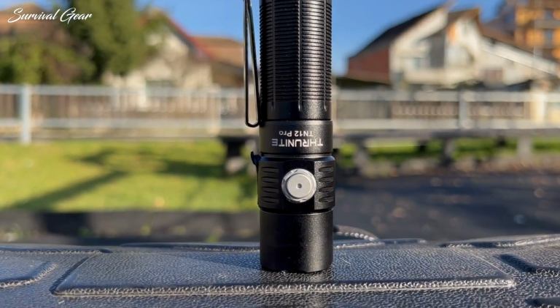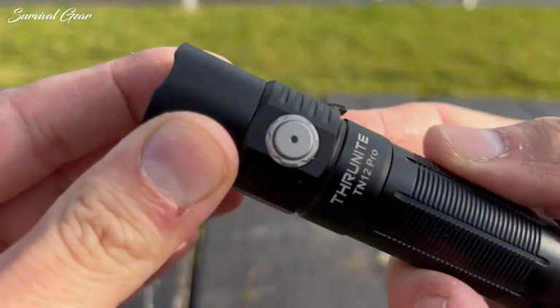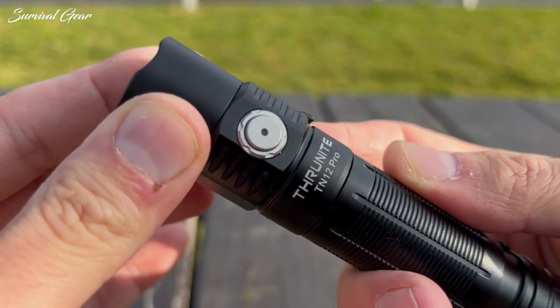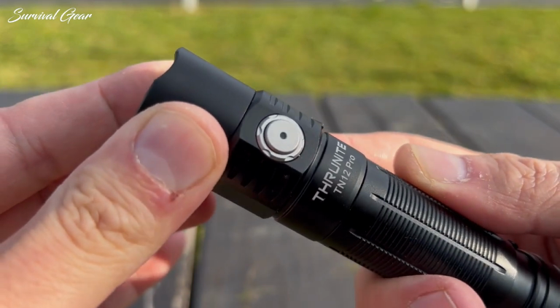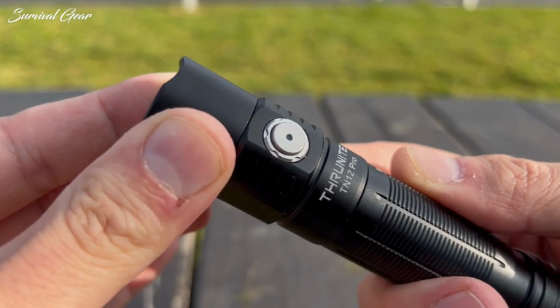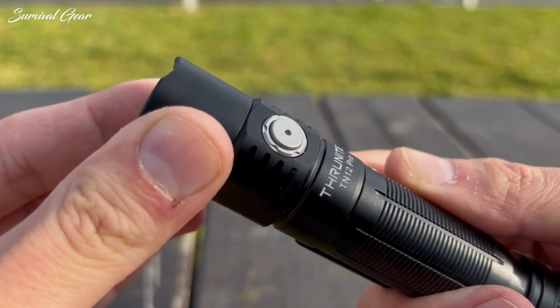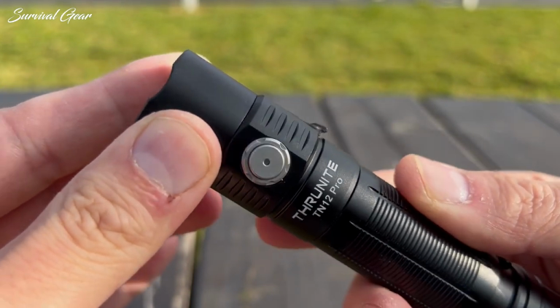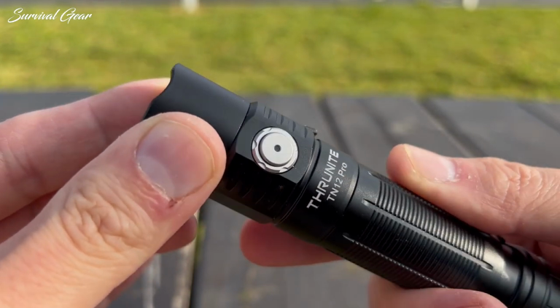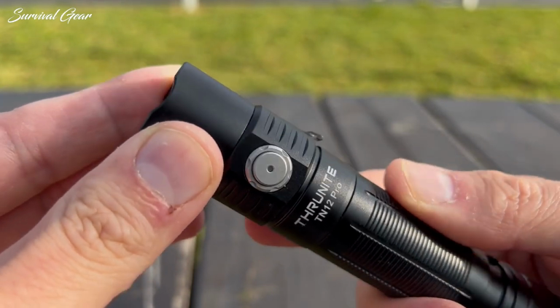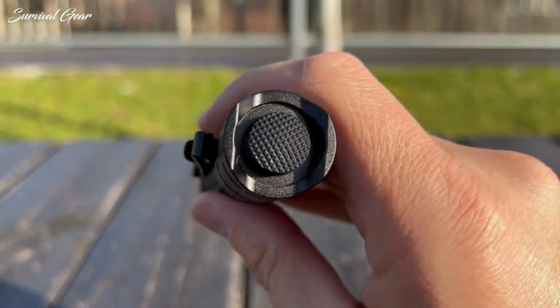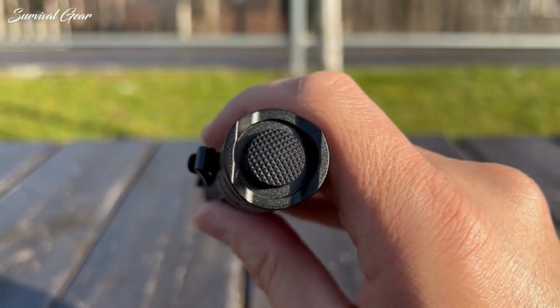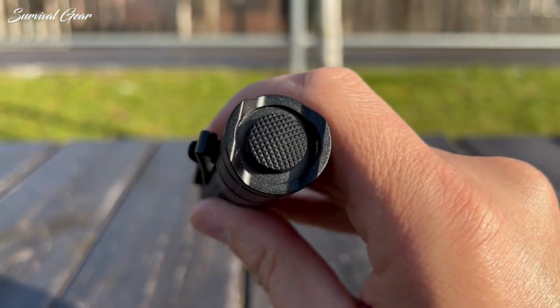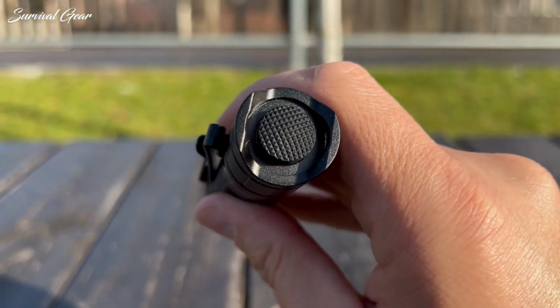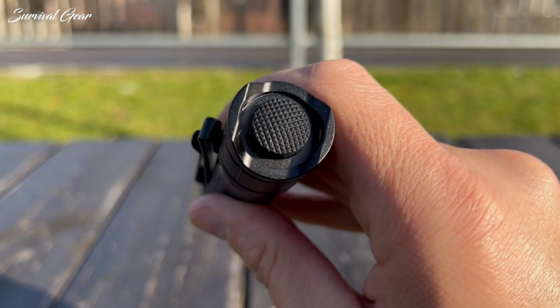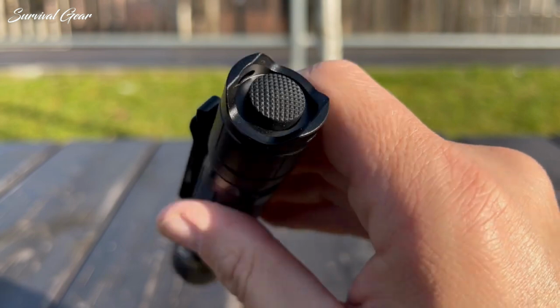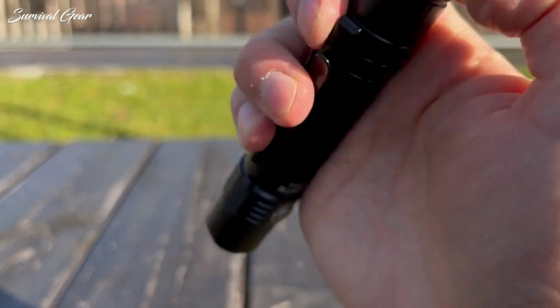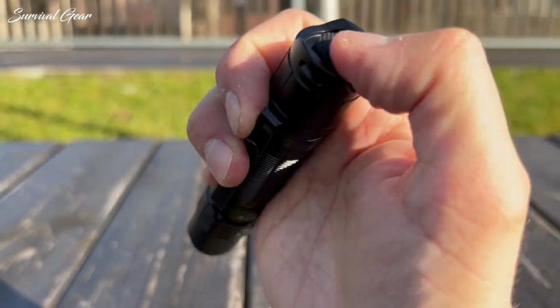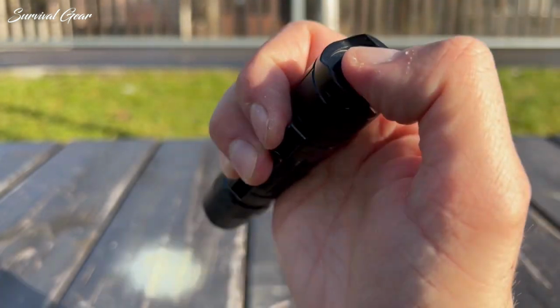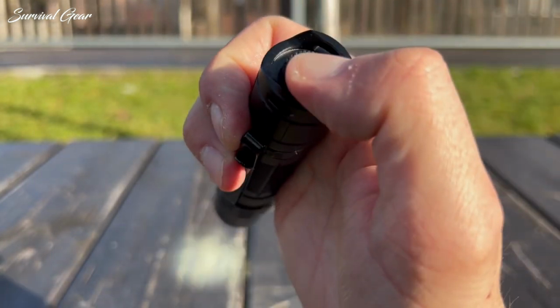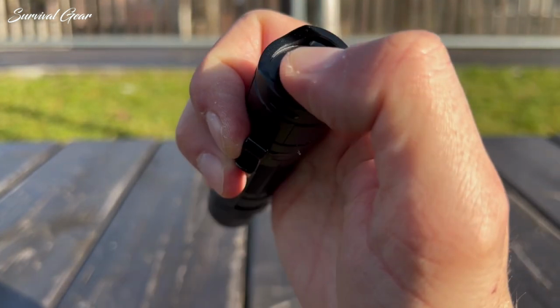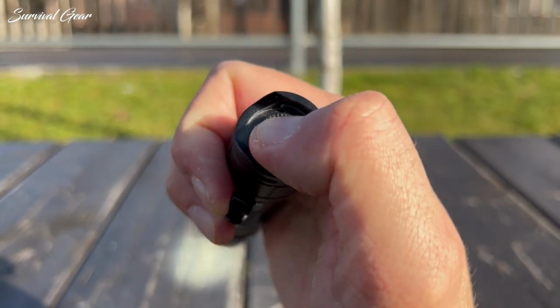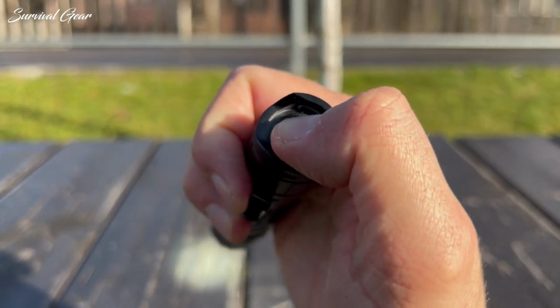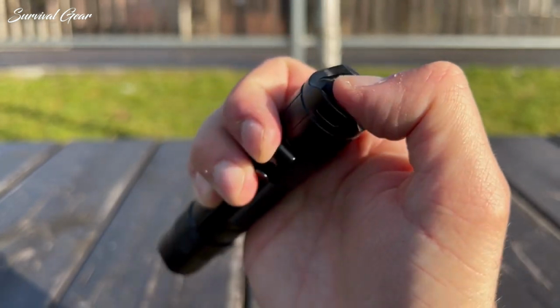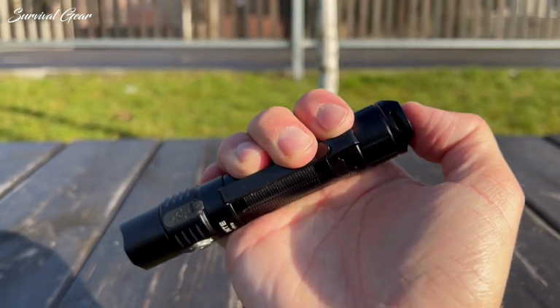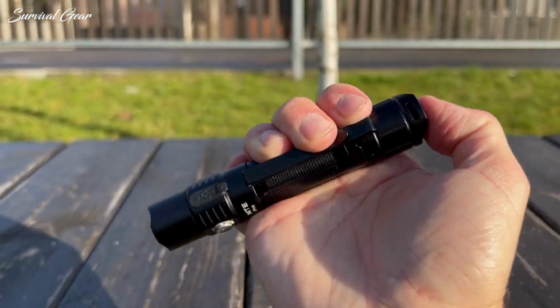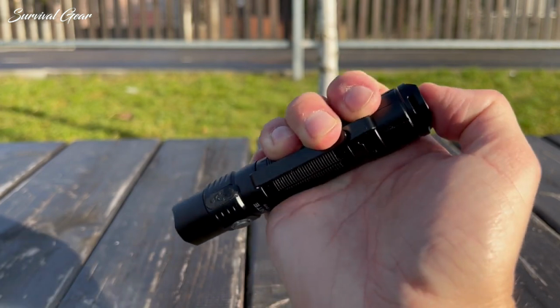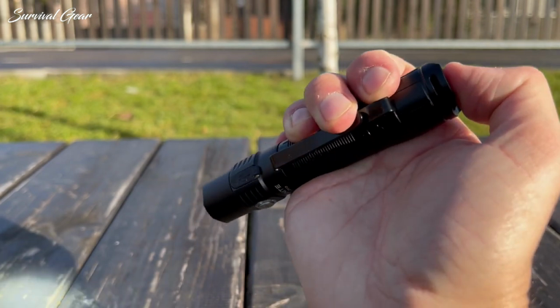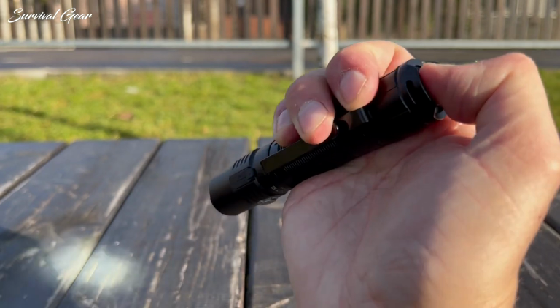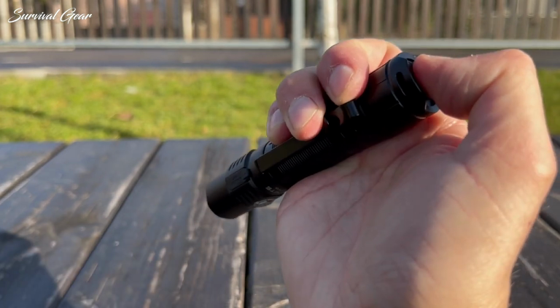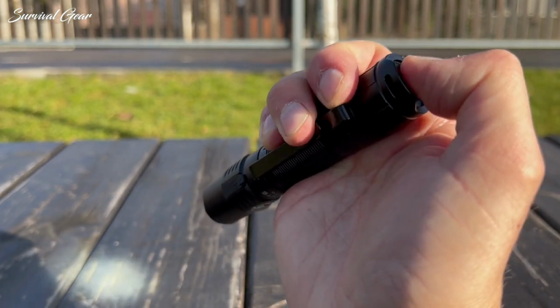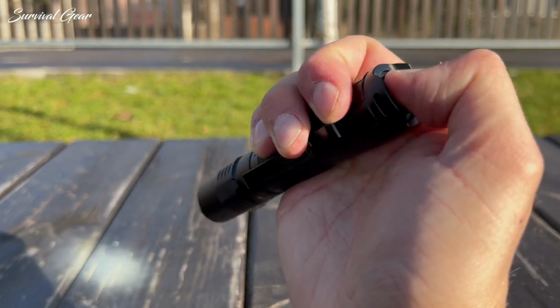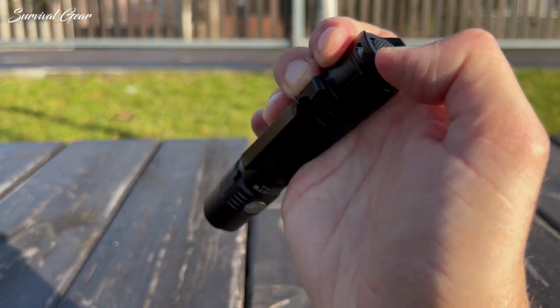As with other dual-switch lights, the side has an electronic switch, while the tail is a mechanical switch — very clicky and proud, but shrouded on two sides by the tail cap. This allows tail standing while also allowing easy access while wearing gloves.